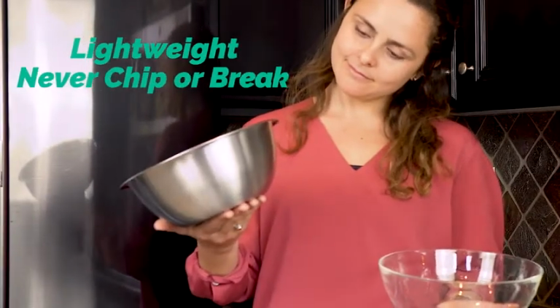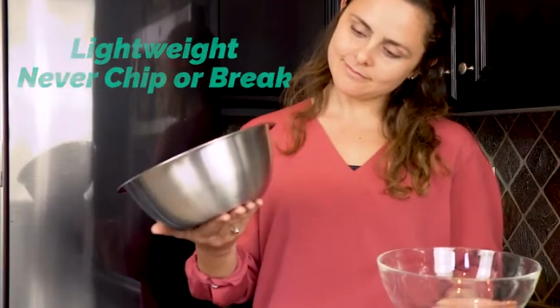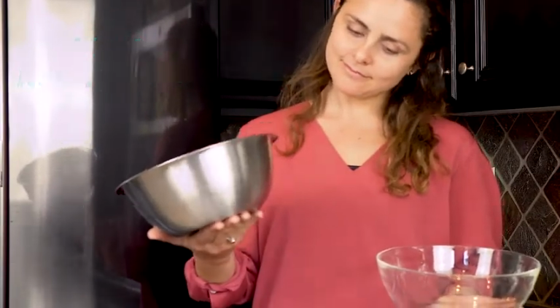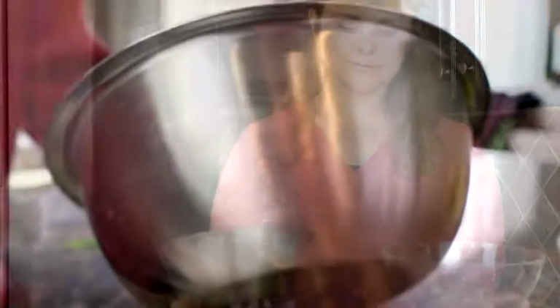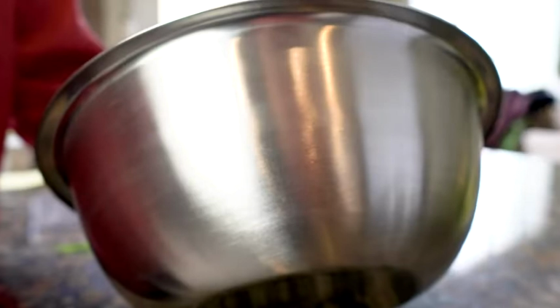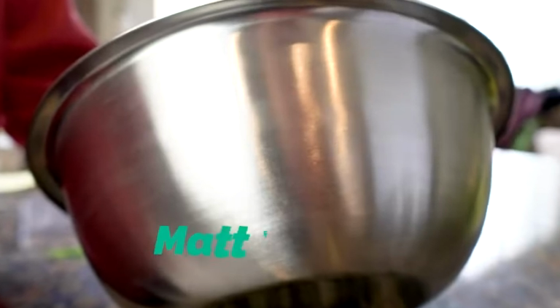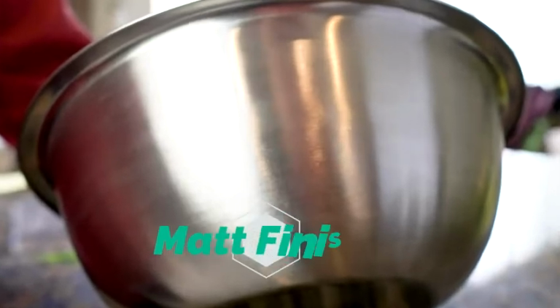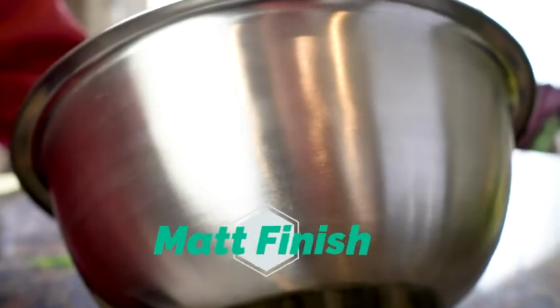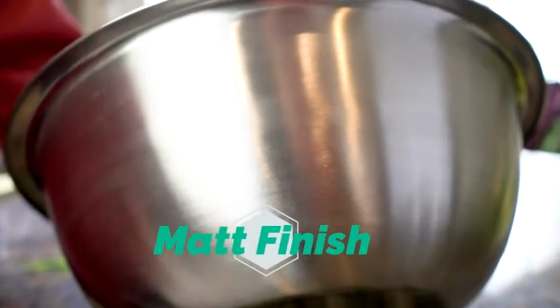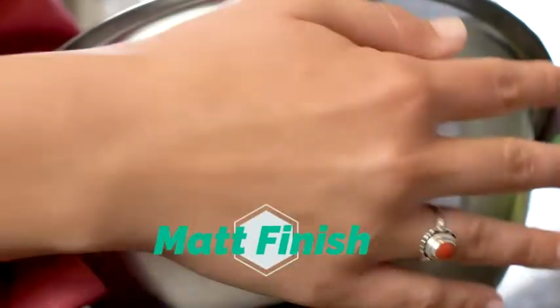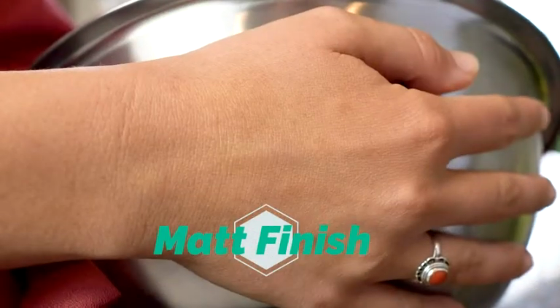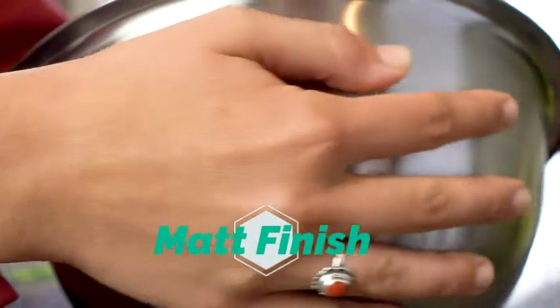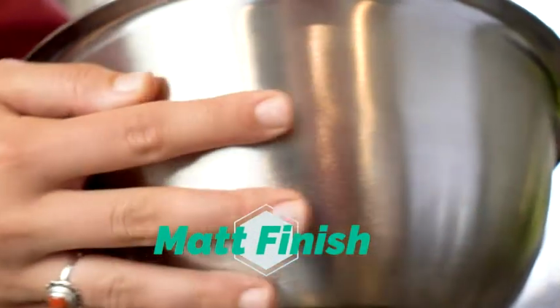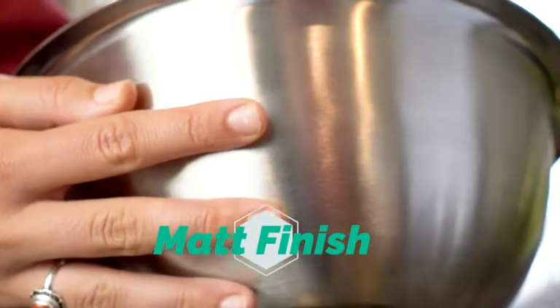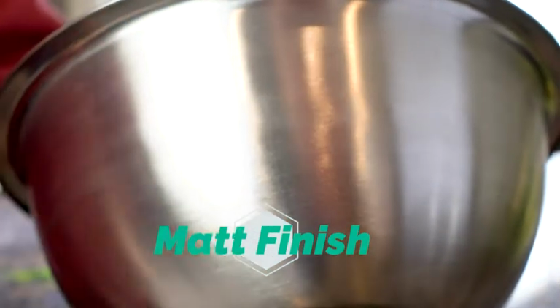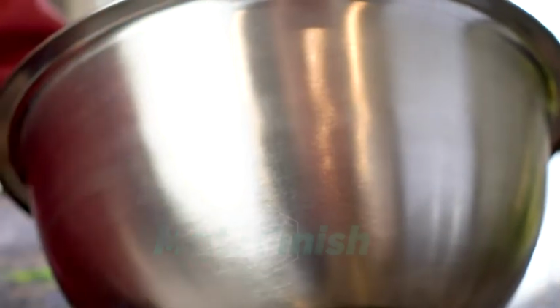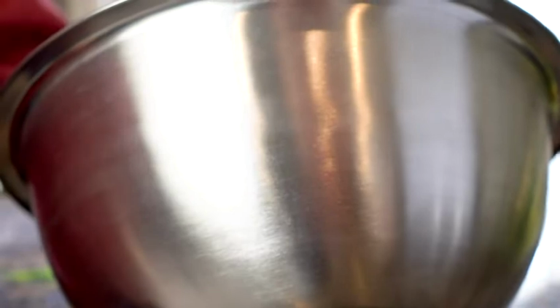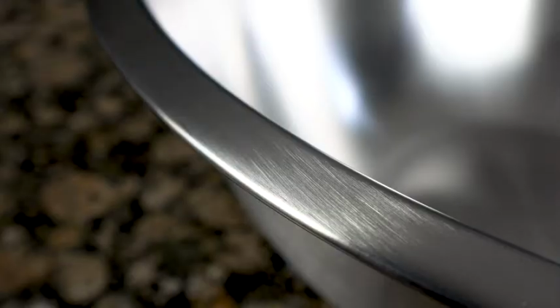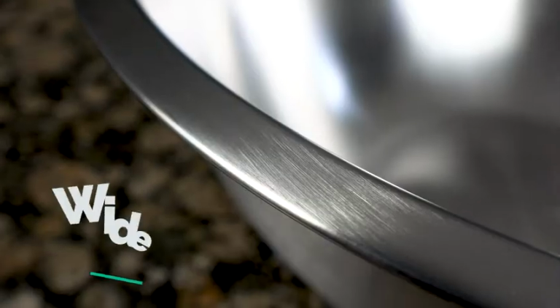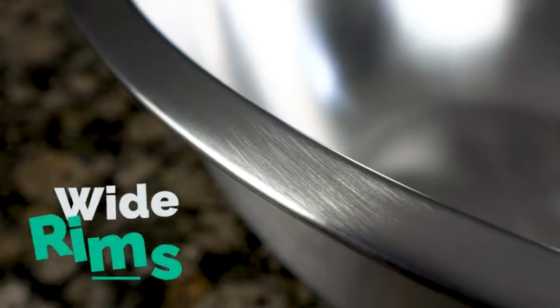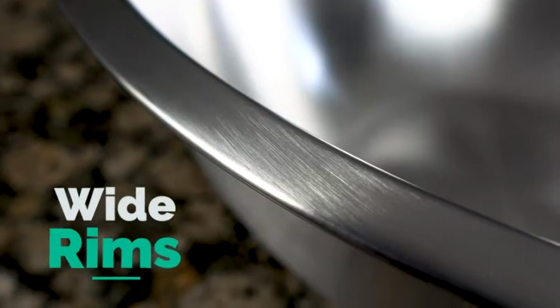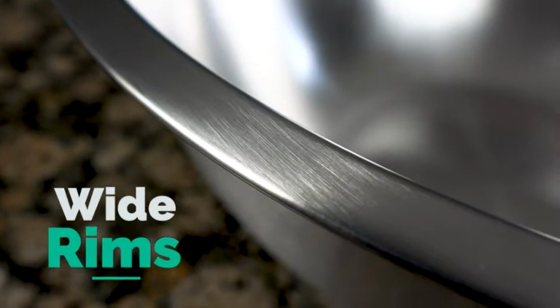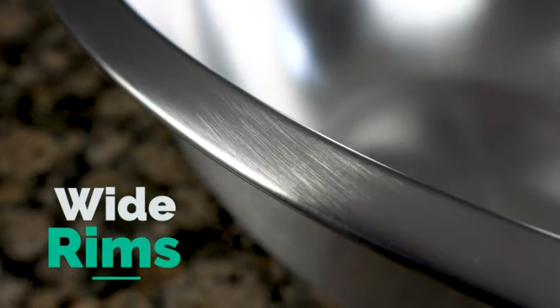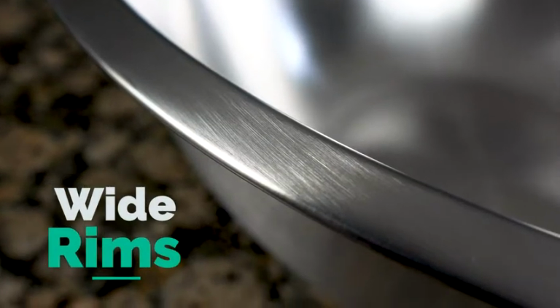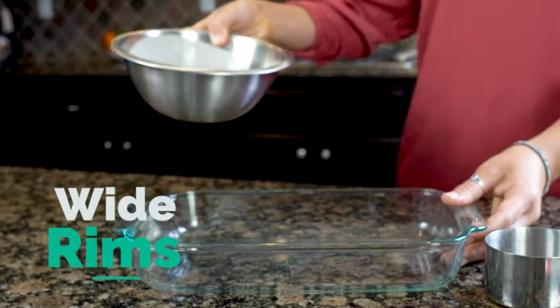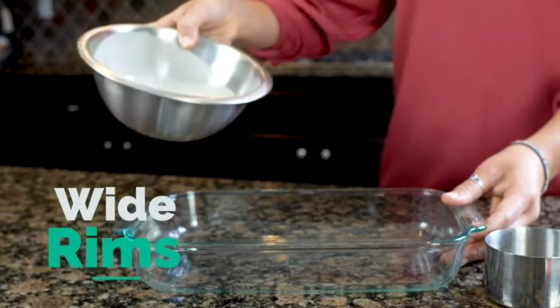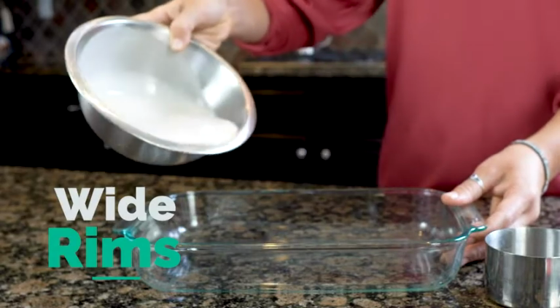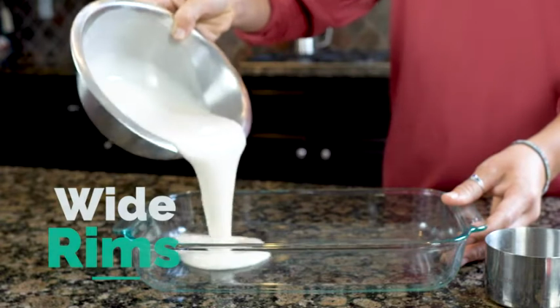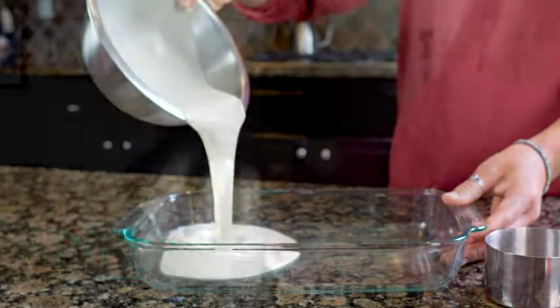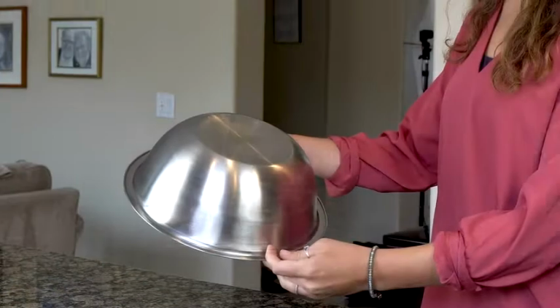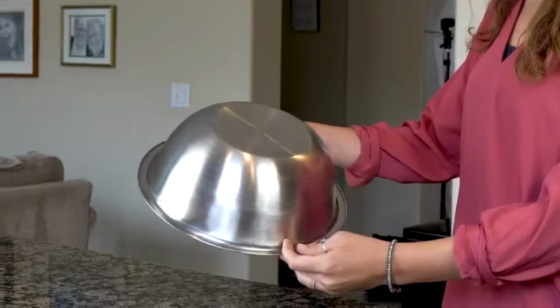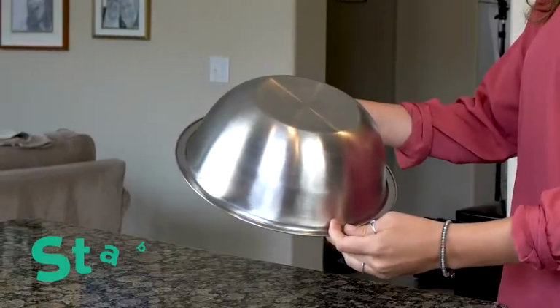The high quality stainless steel matte finish doesn't show fingerprints on the exterior and always looks great. The wide rims are designed to be gripped easily and make it simple to pour ingredients.